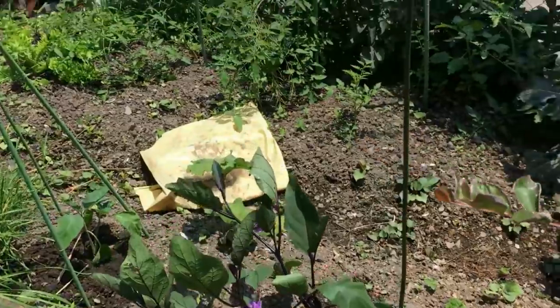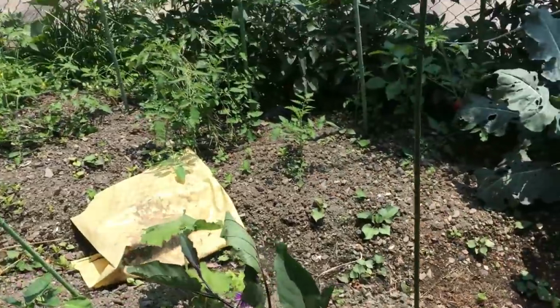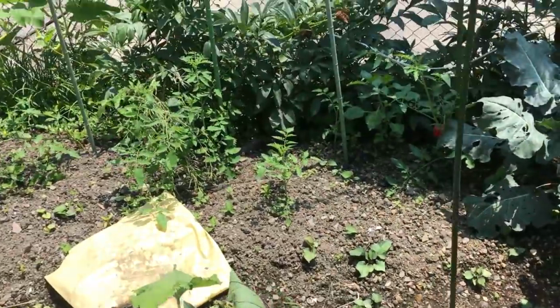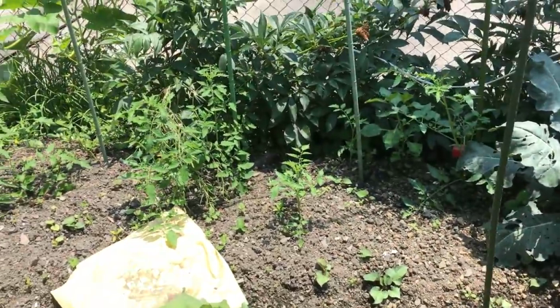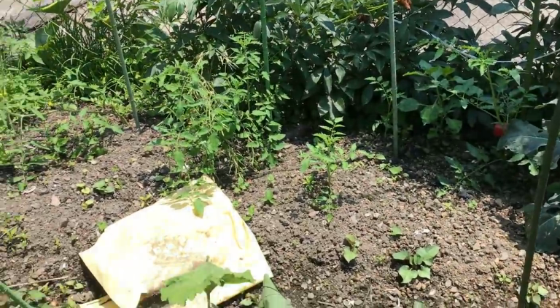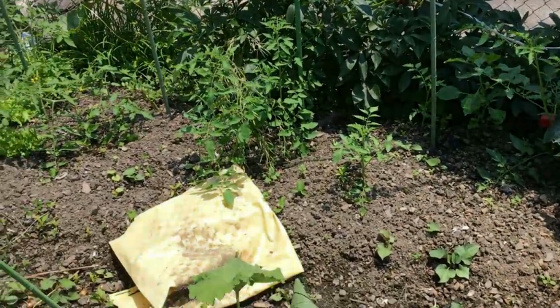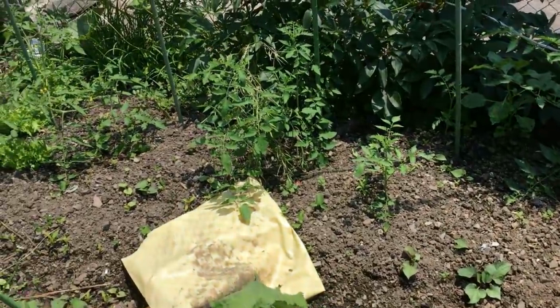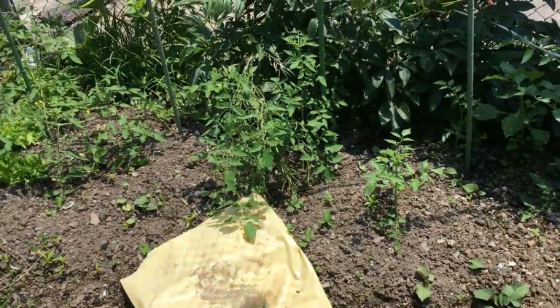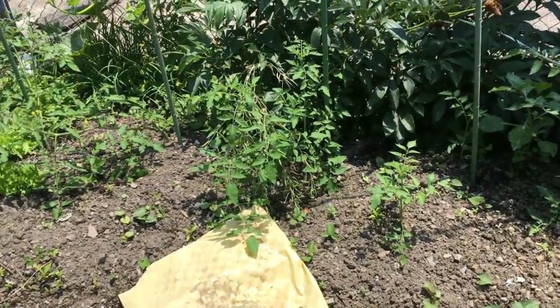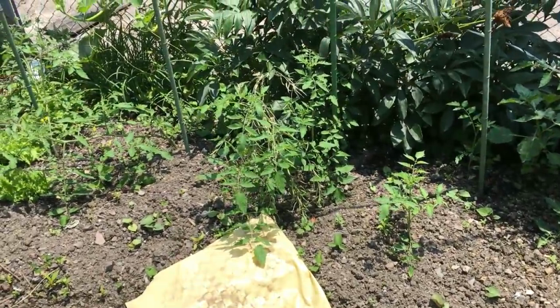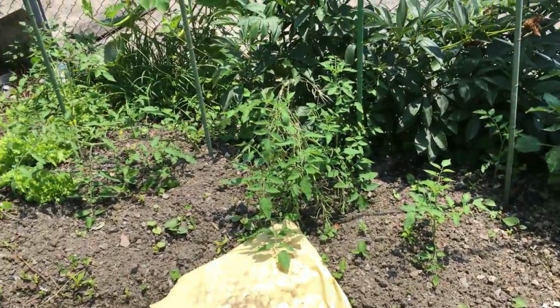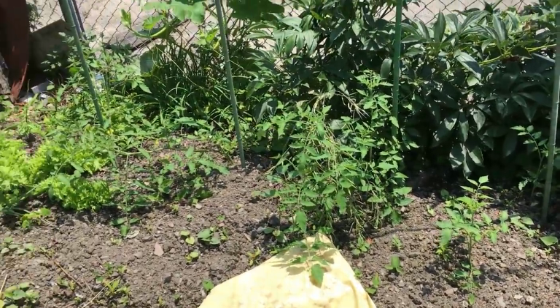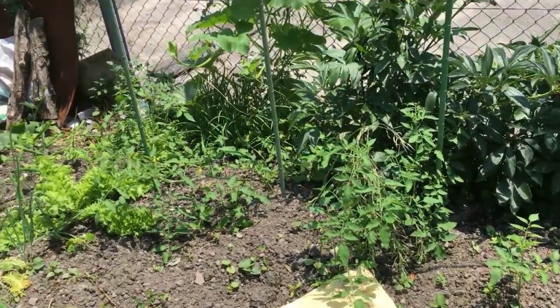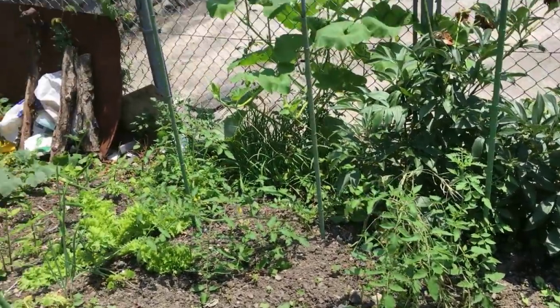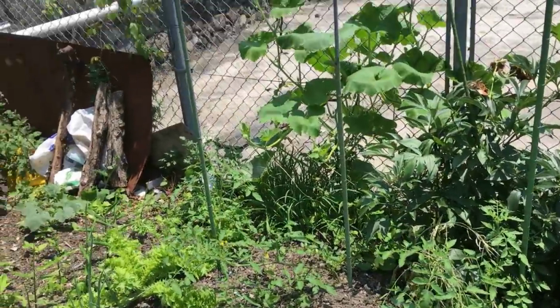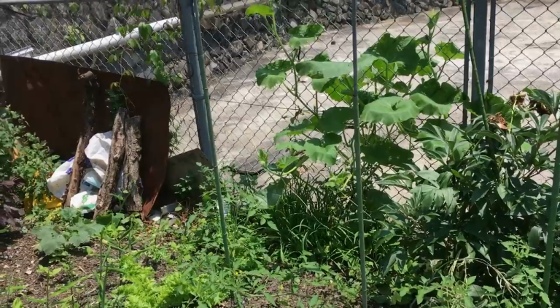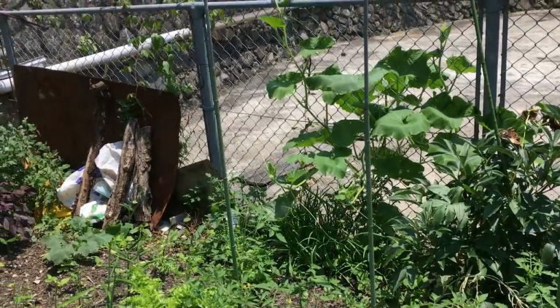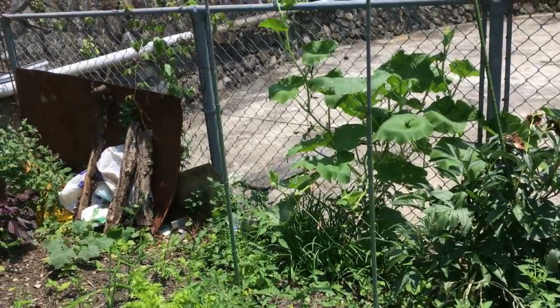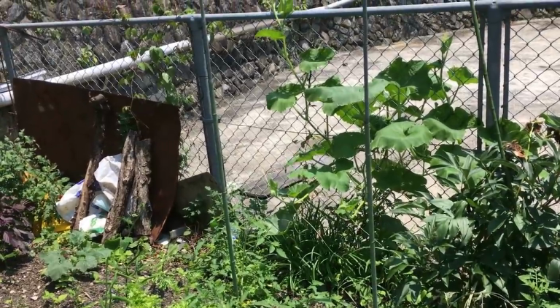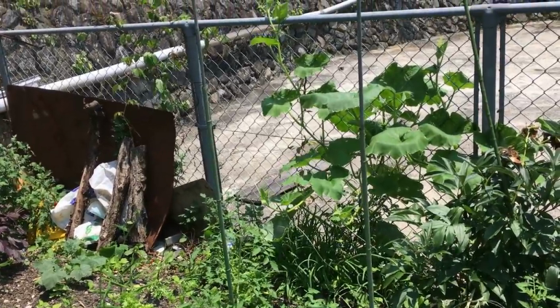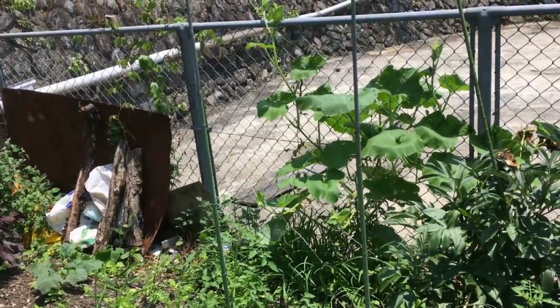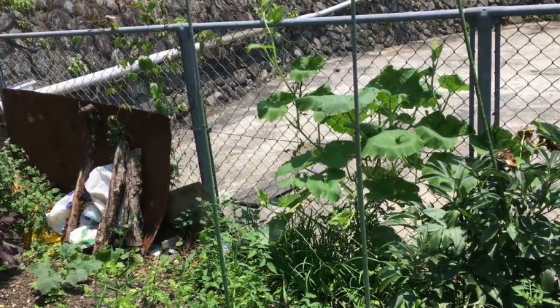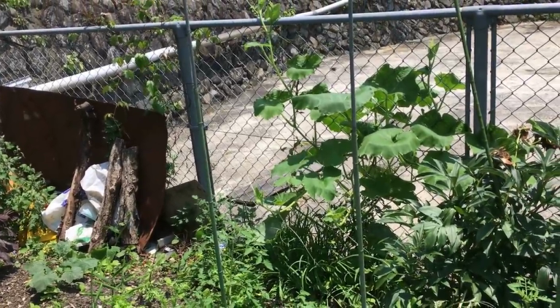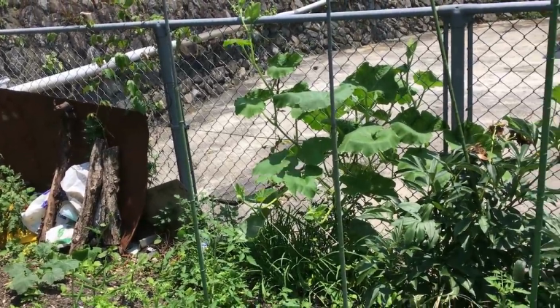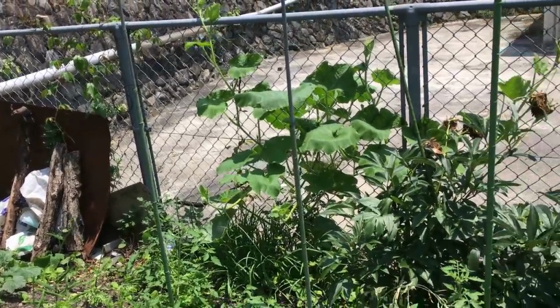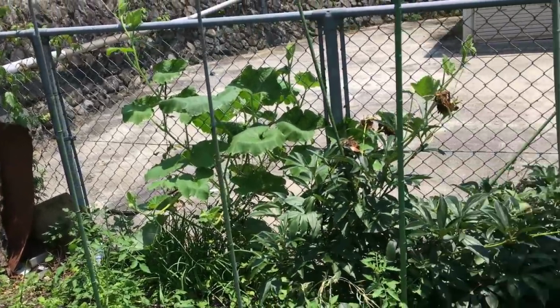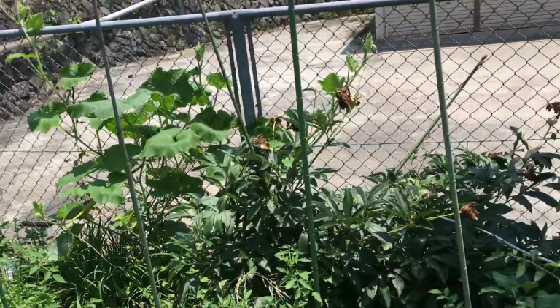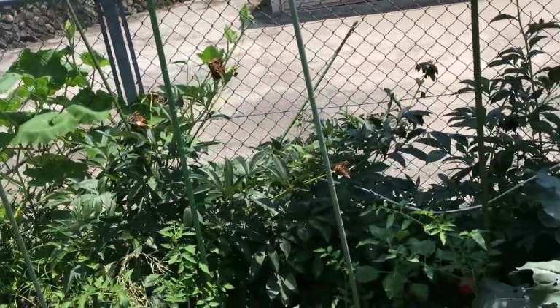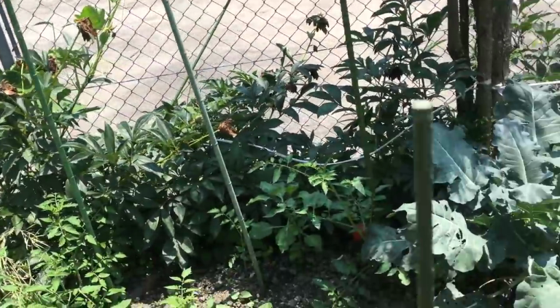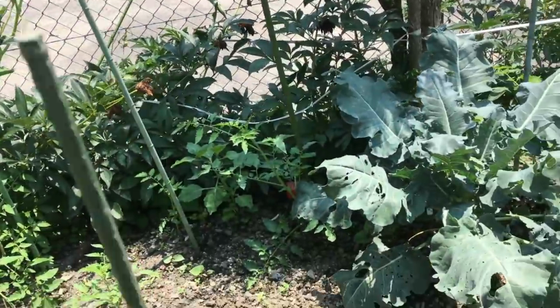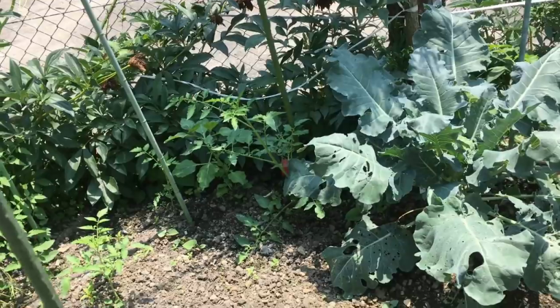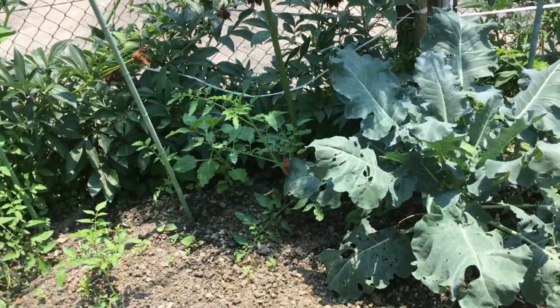I don't even know whose place this is. There's random tomatoes. We have some — it looks like cucumbers growing along the fence. The most common things — look, here's a head of broccoli.